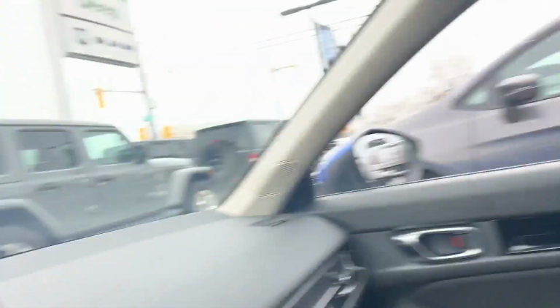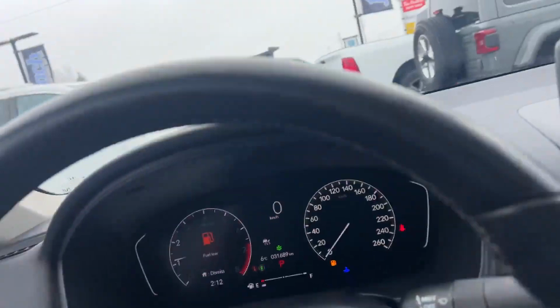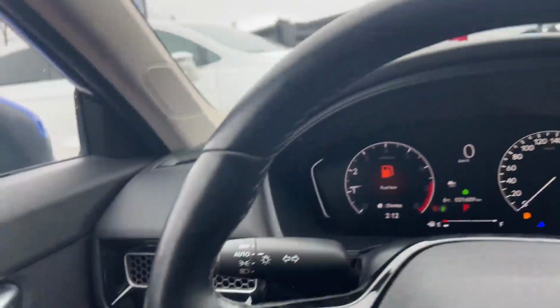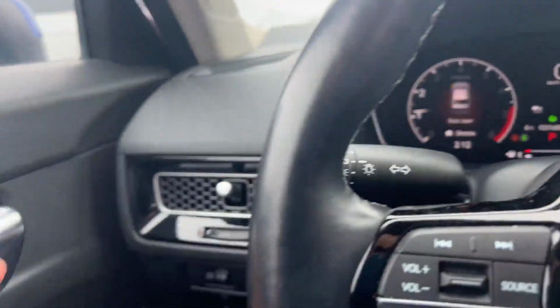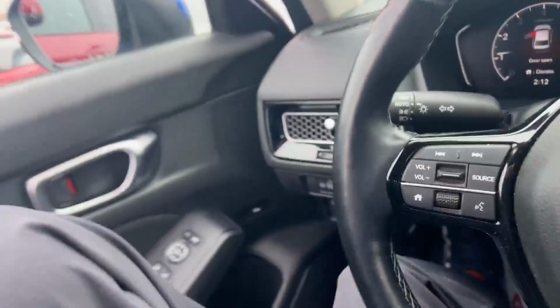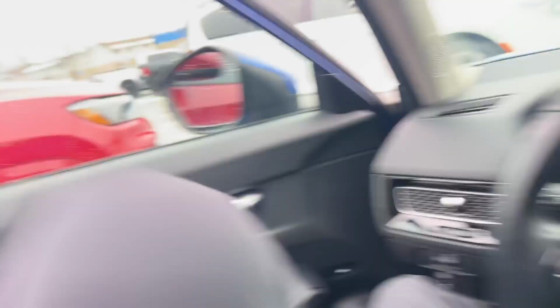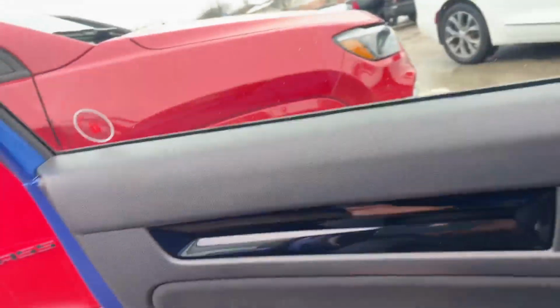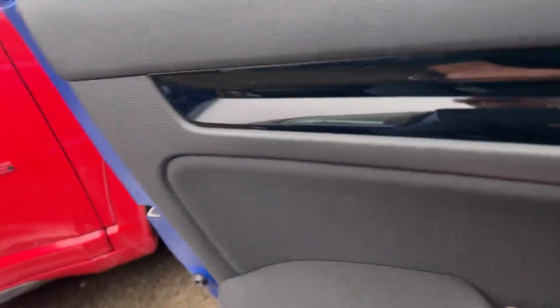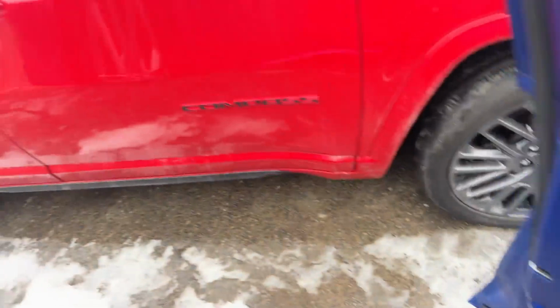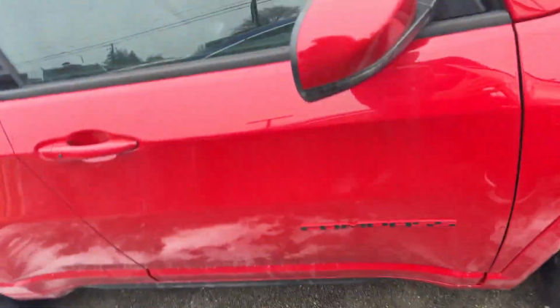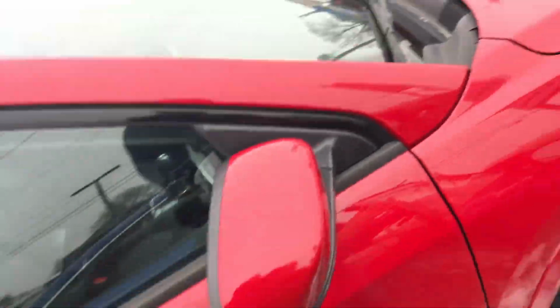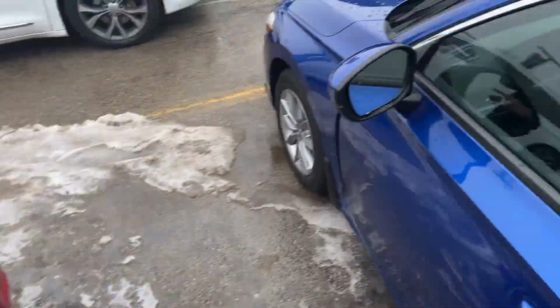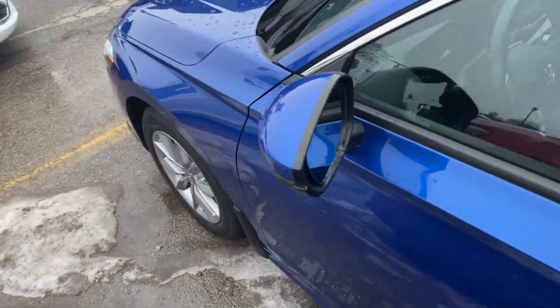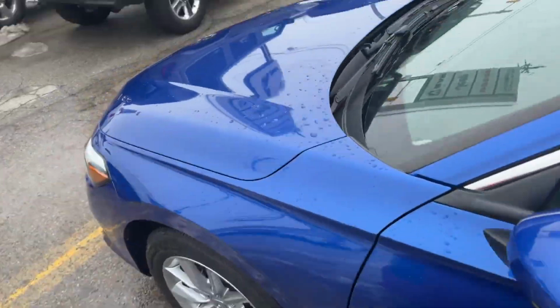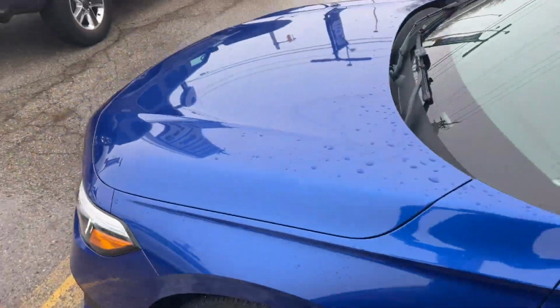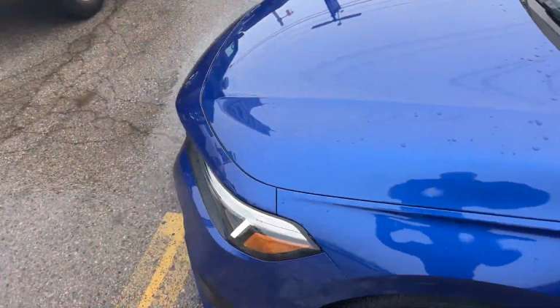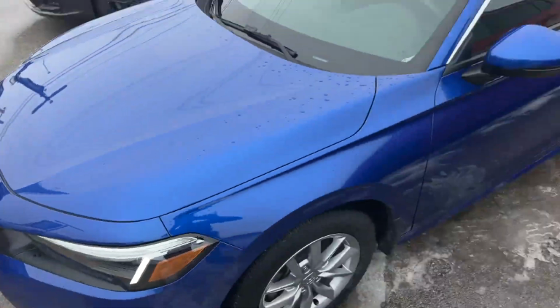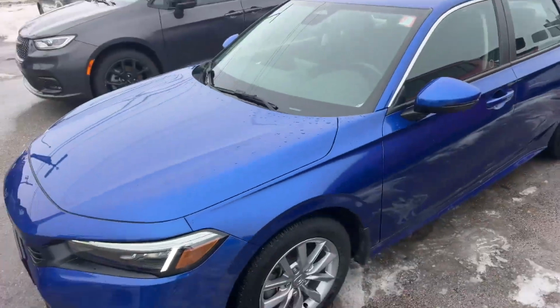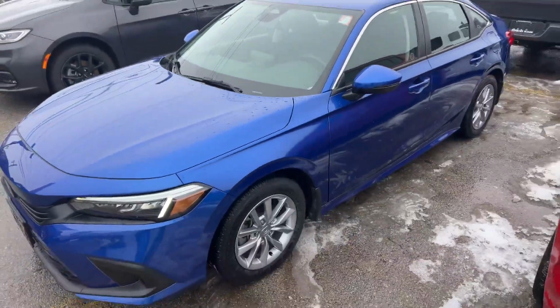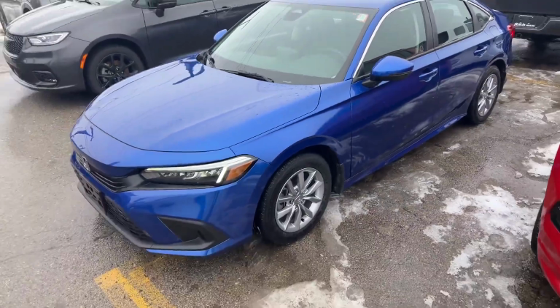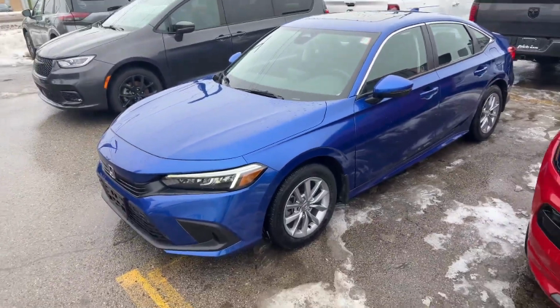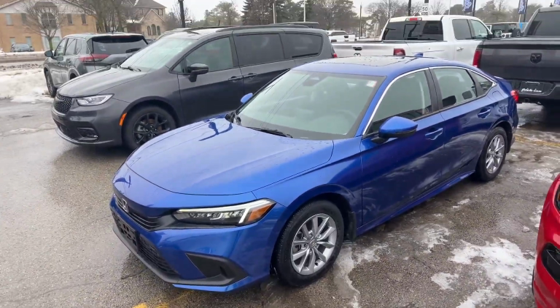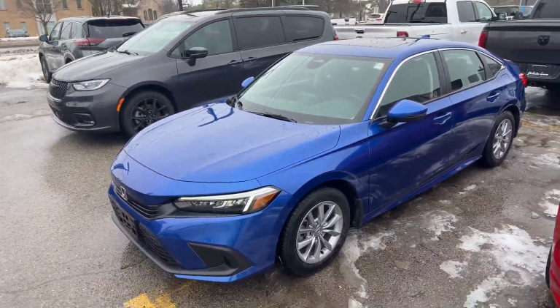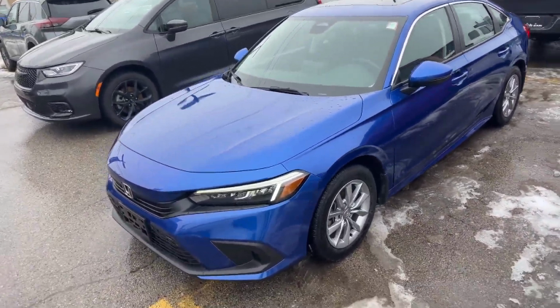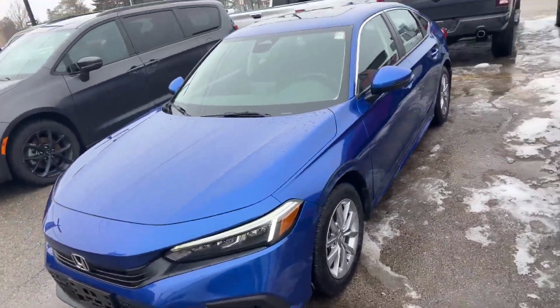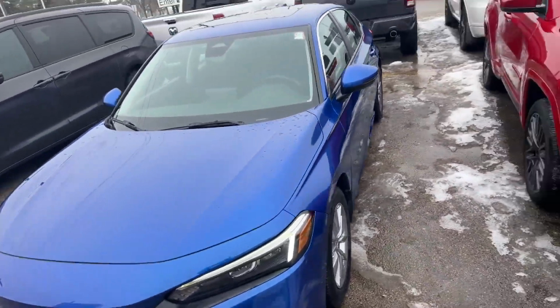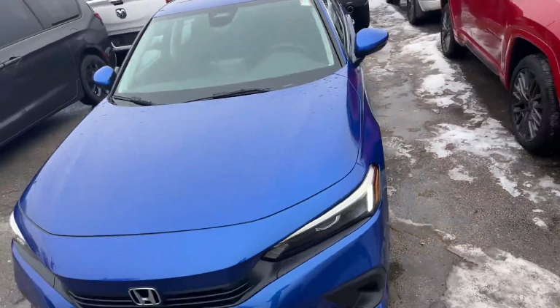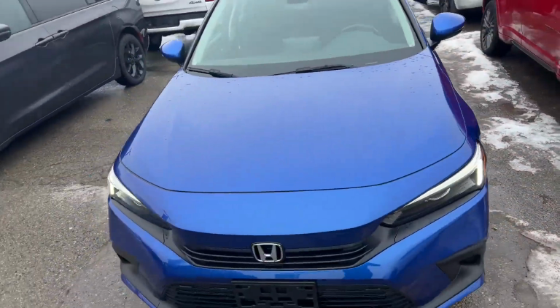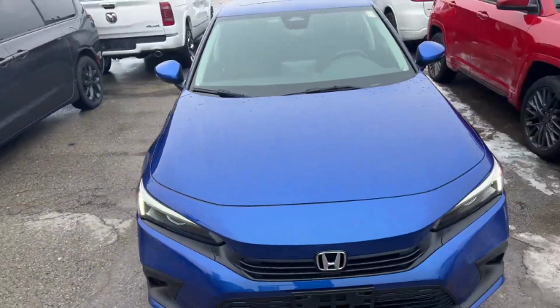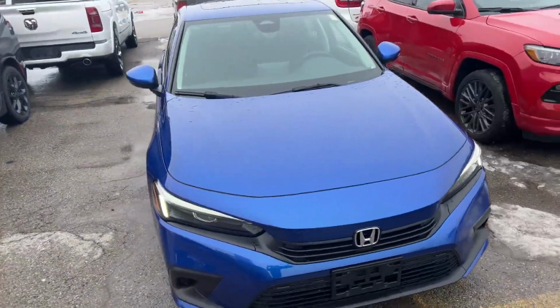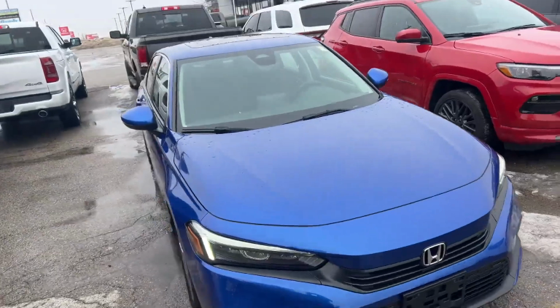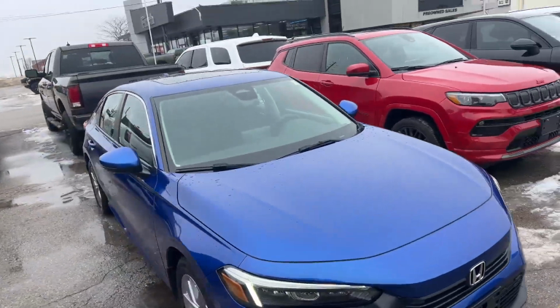I'll show you the exterior now with the color too, because it's quite sharp in this blue. So the redesigned Honda Civic 2022 EX.